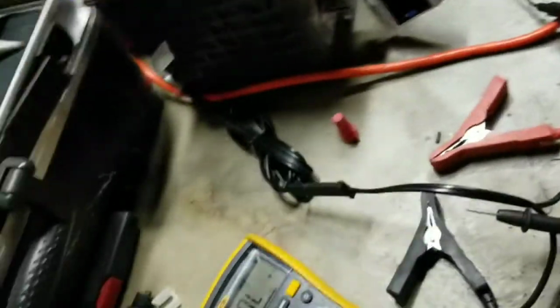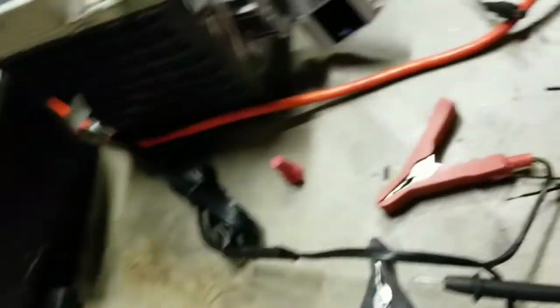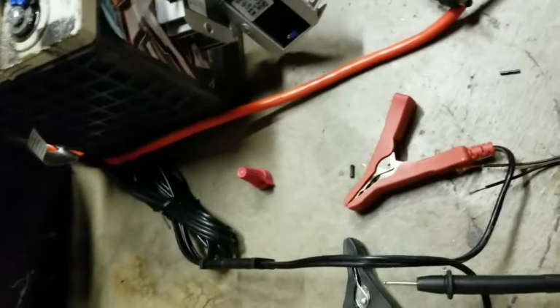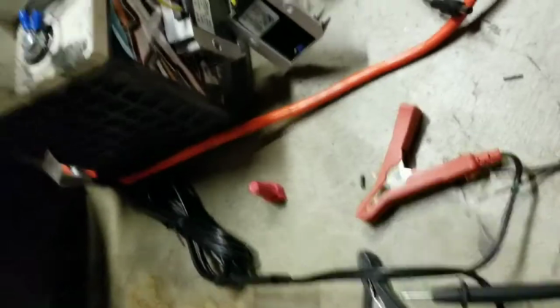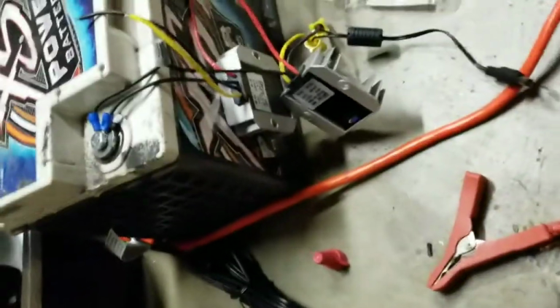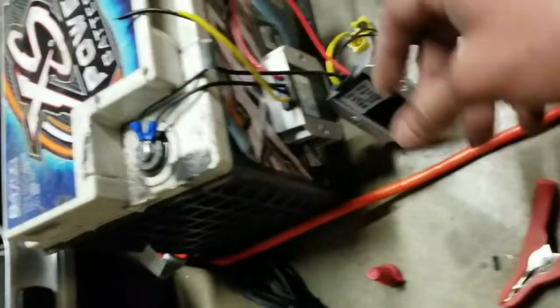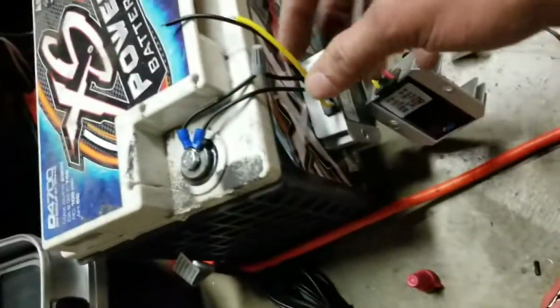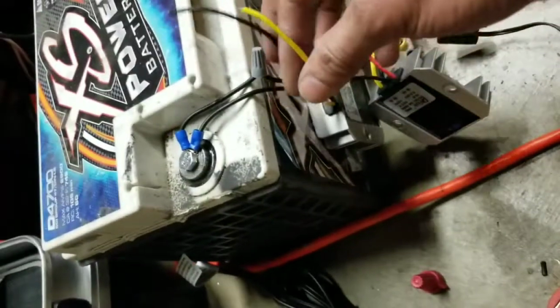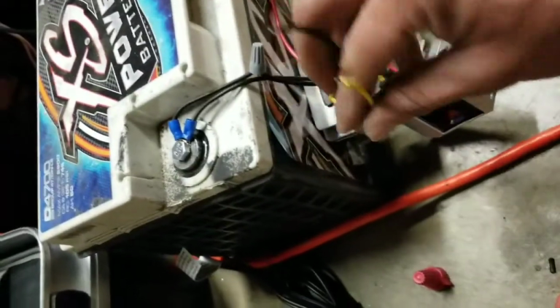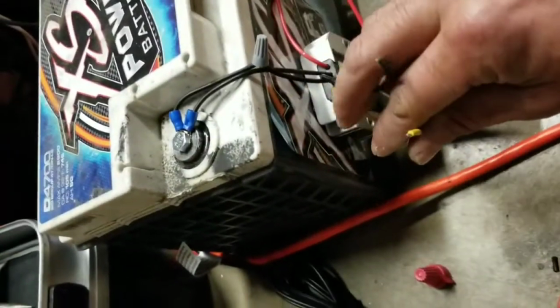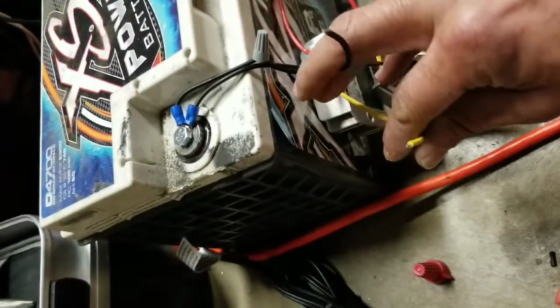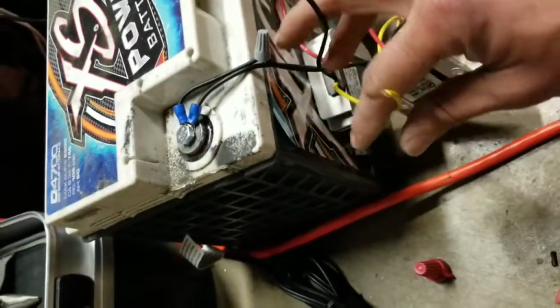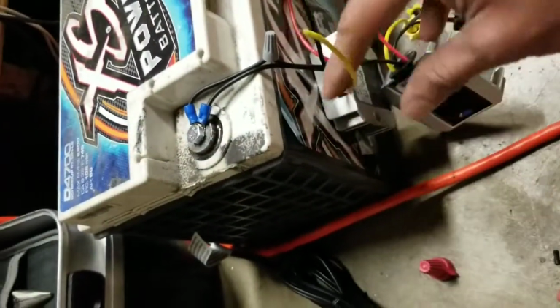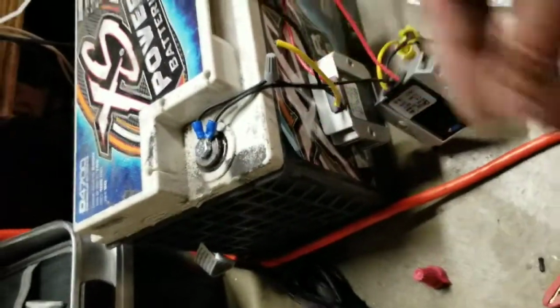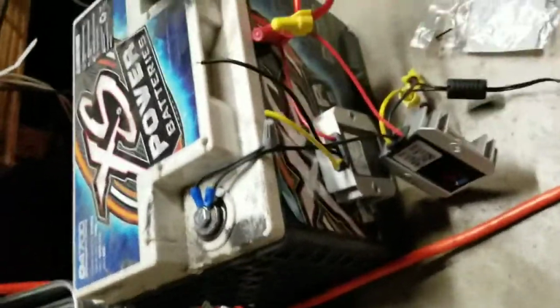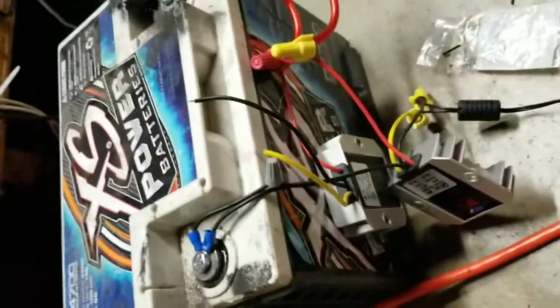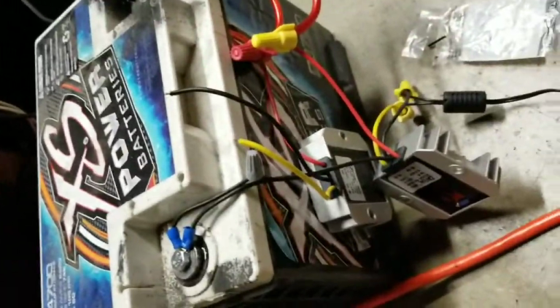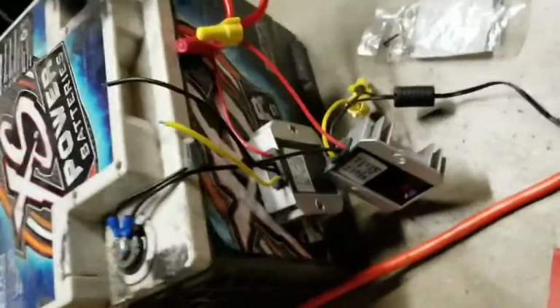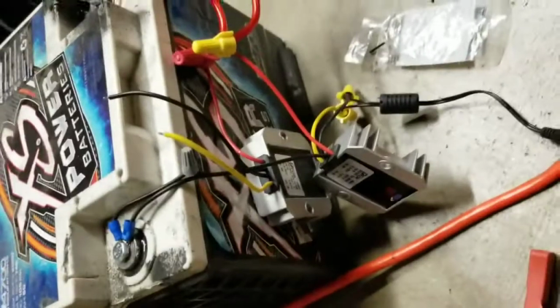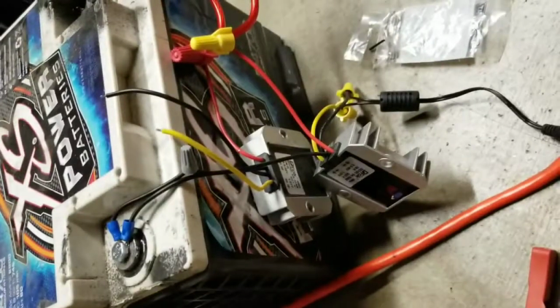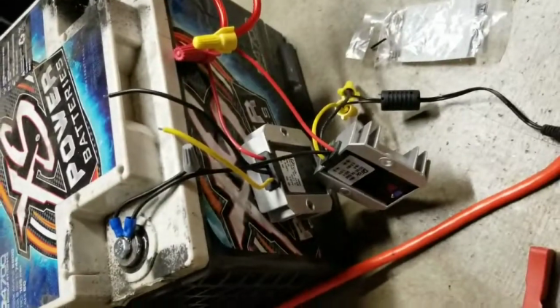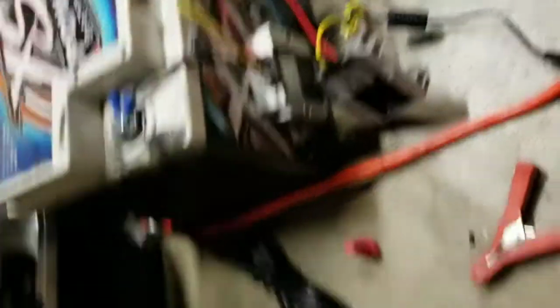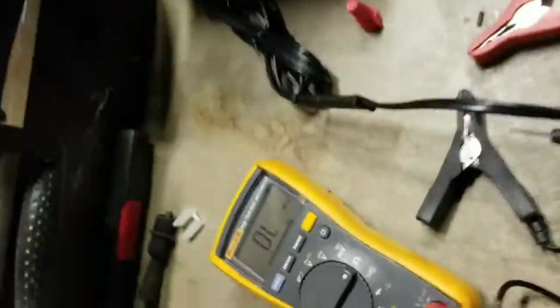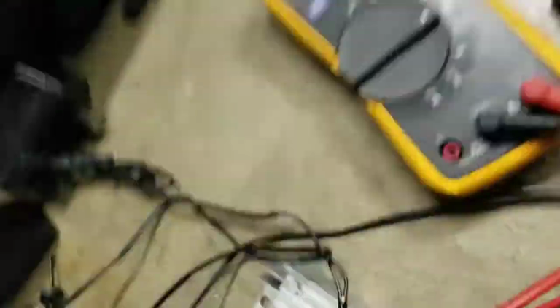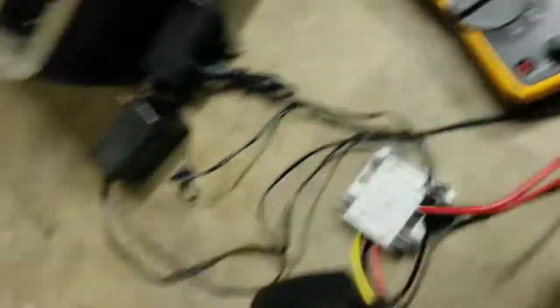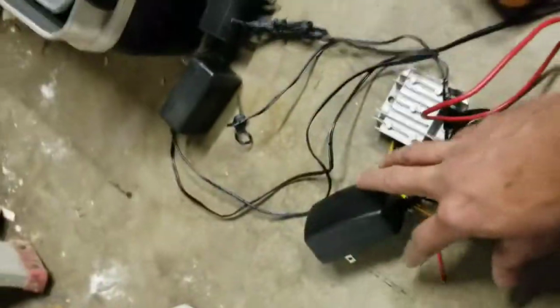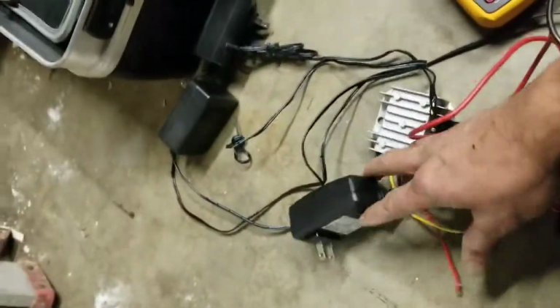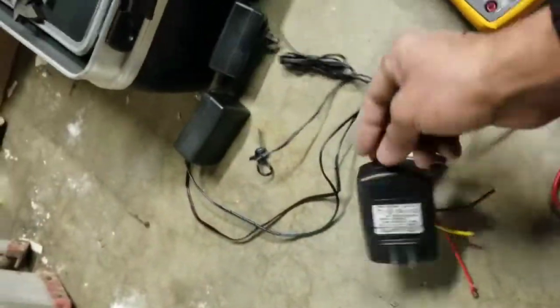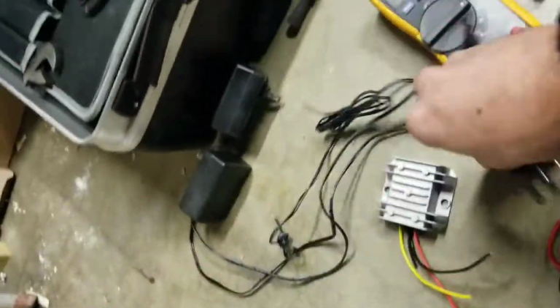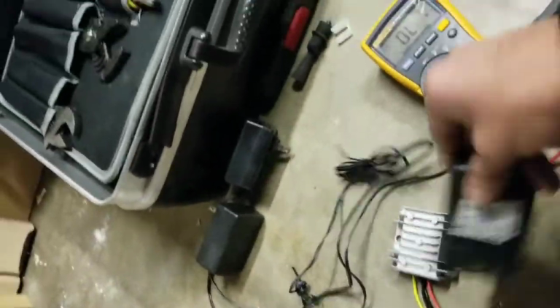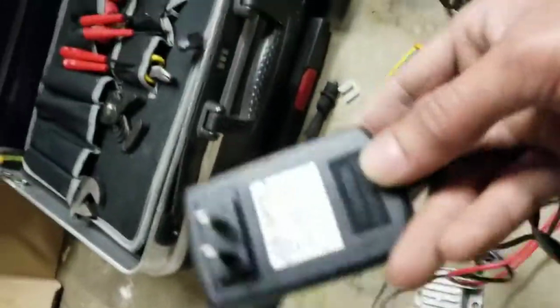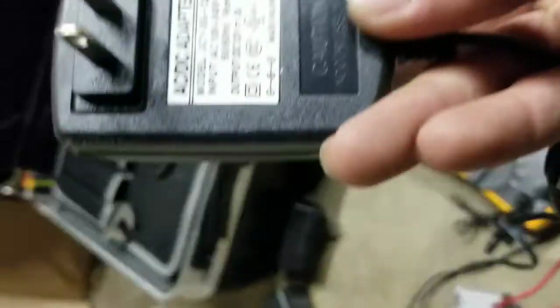Make sure you meter it out first. Now, I'm going to finish reconnecting this regulator because I'm going to put eight cameras on it. These cameras are rated at 2 amps apiece.